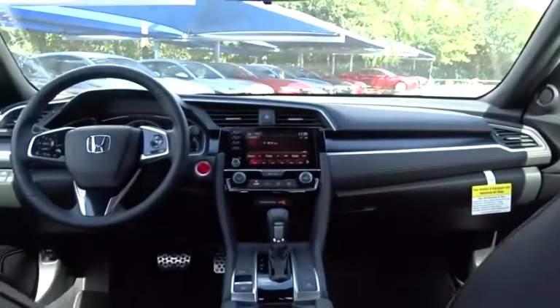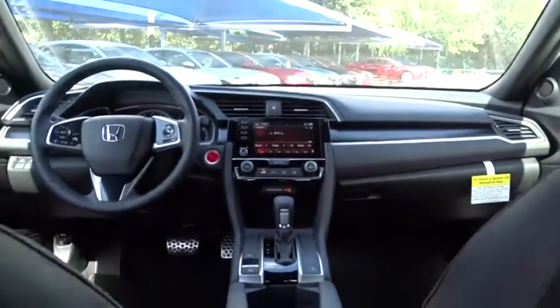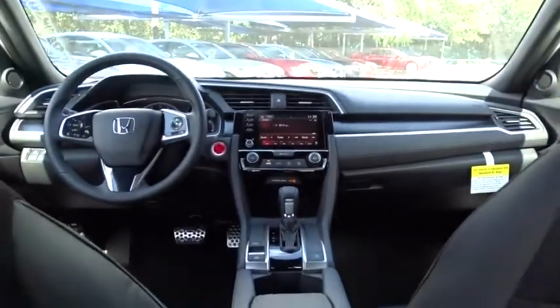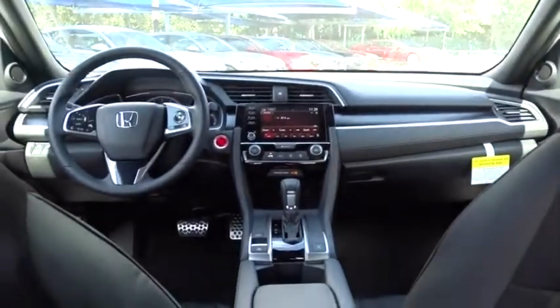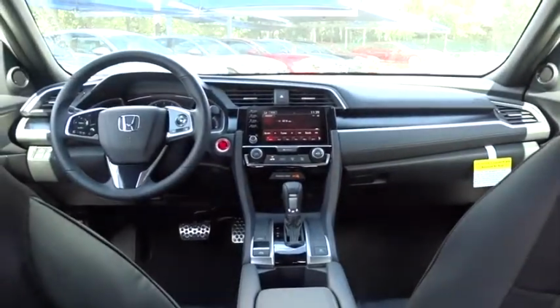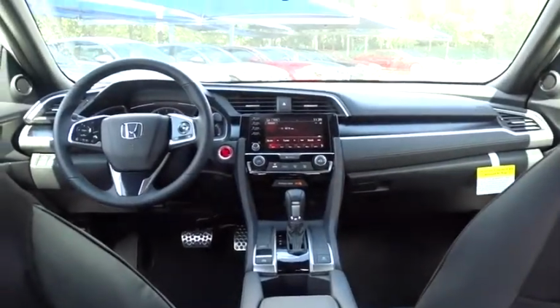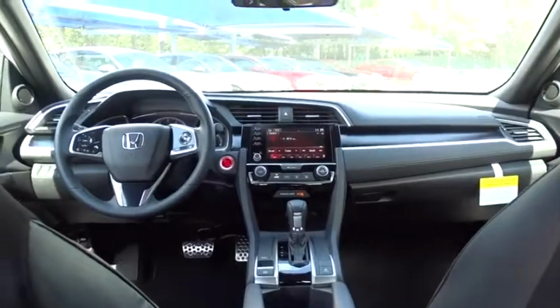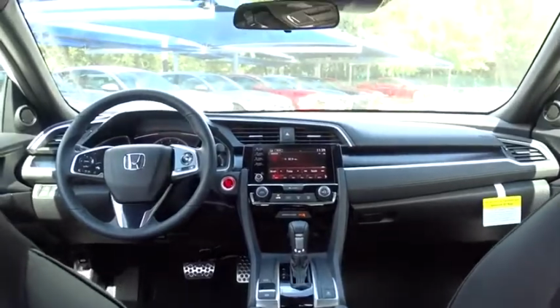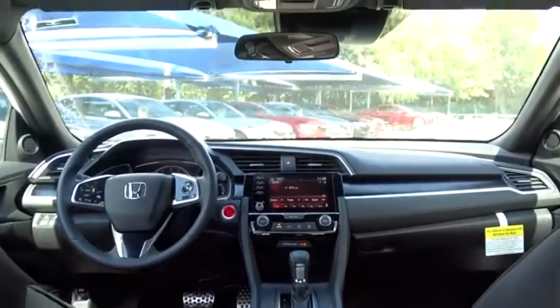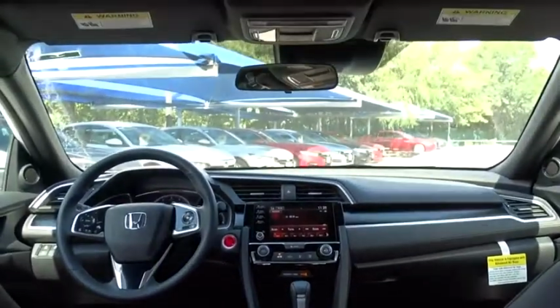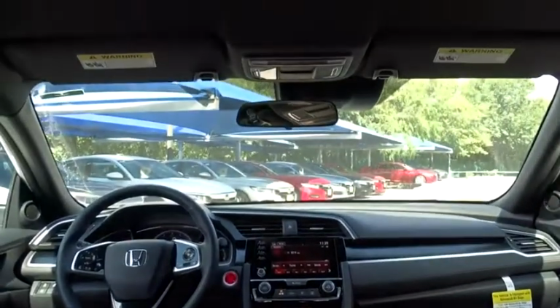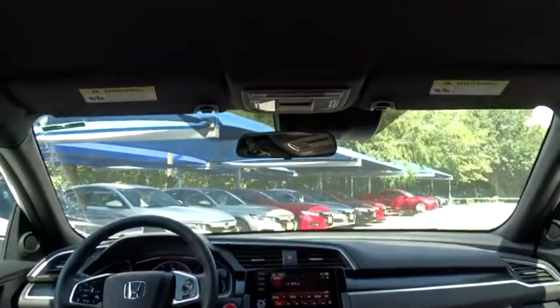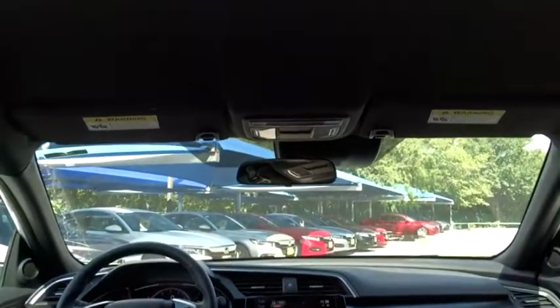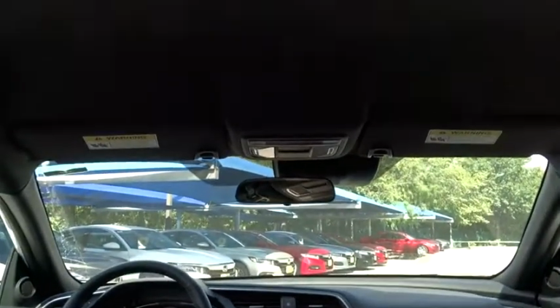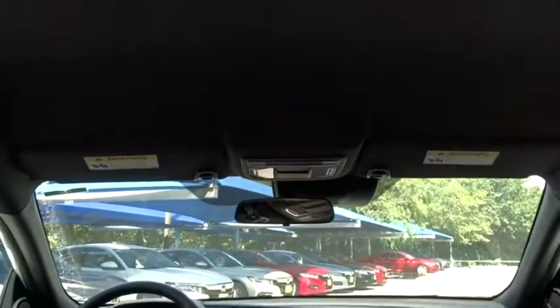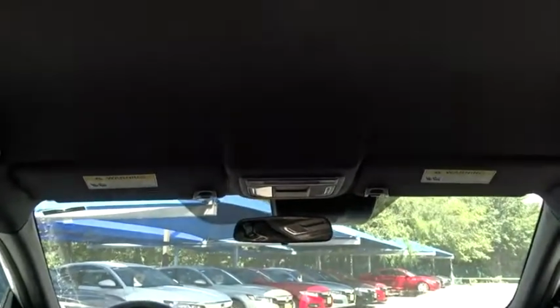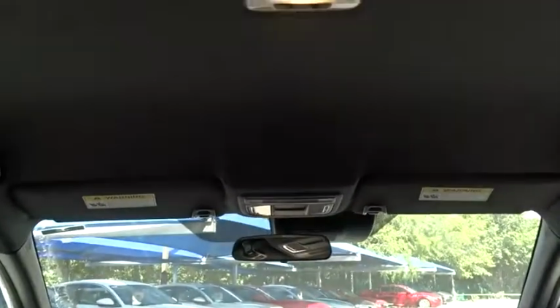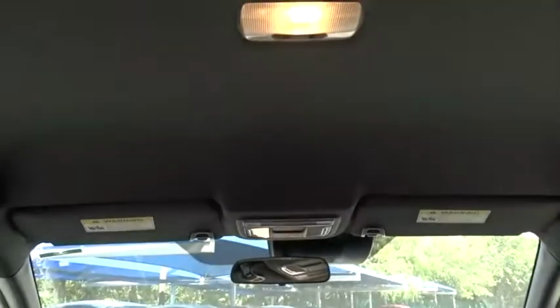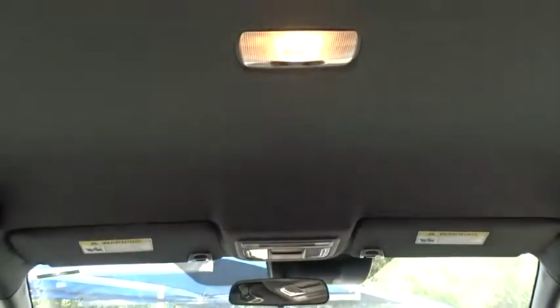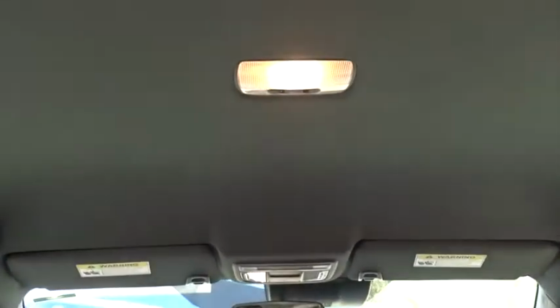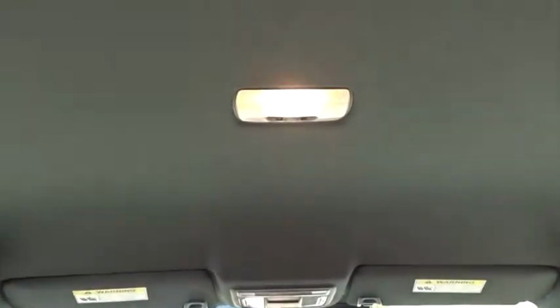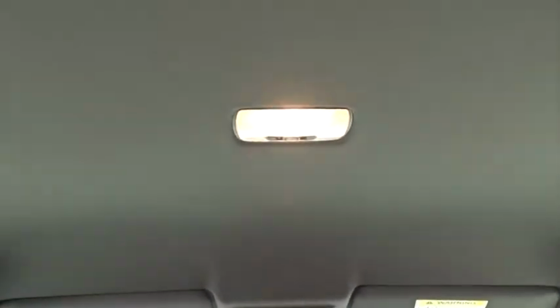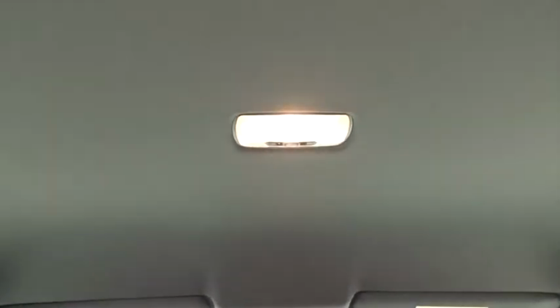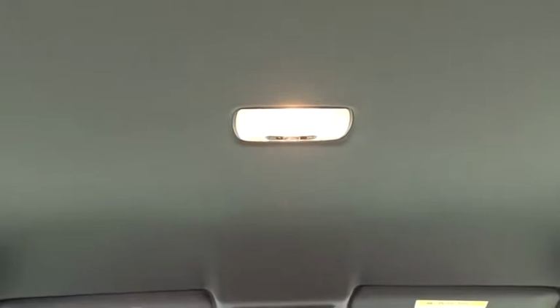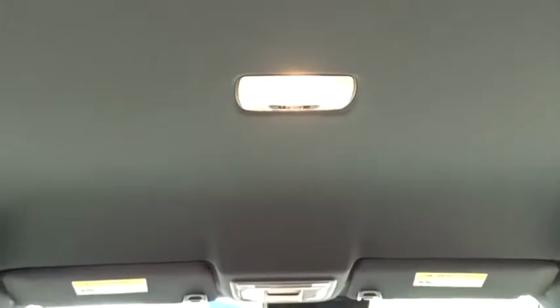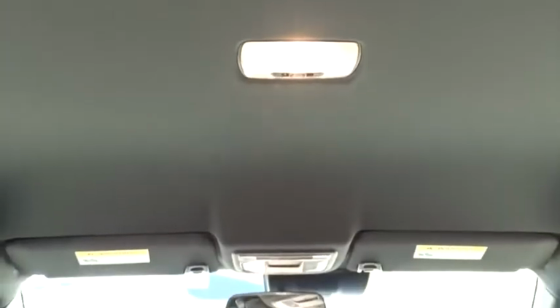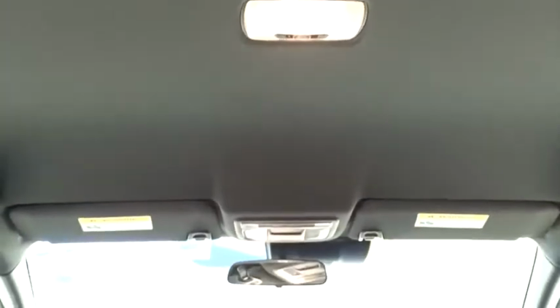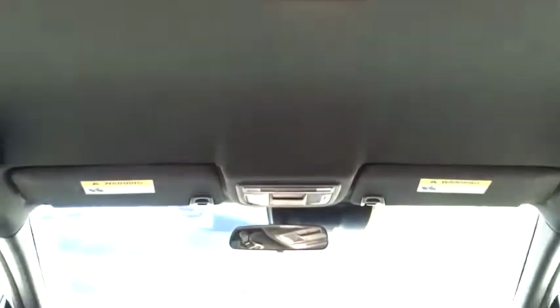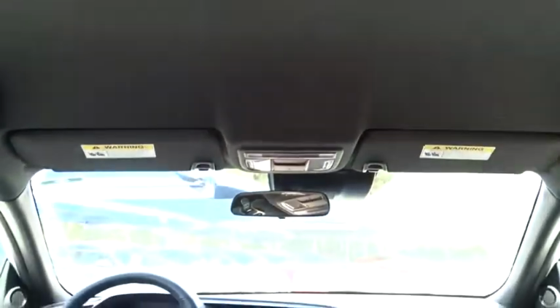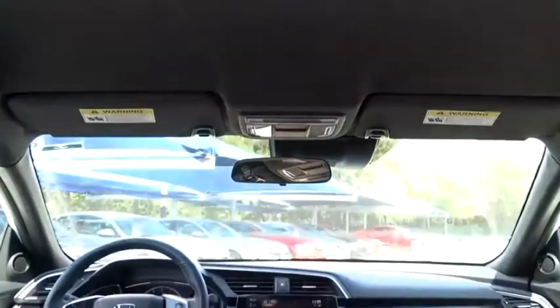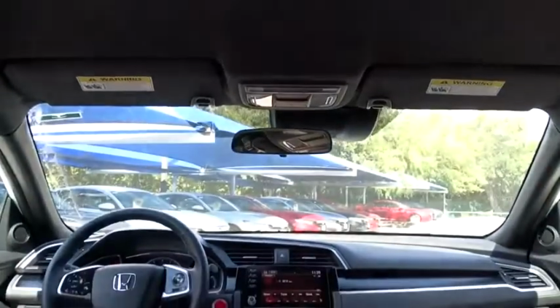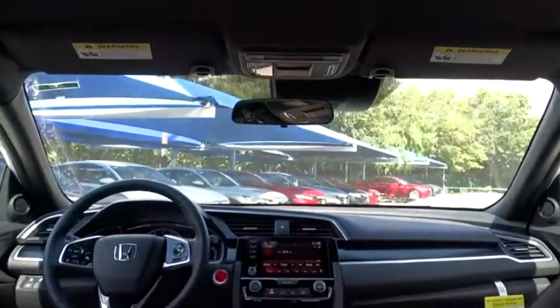Power steering, adjustable steering wheel, front-wheel drive, four-wheel disc brakes, keyless start, cruise control, floor mats, aluminum wheels, climate control.